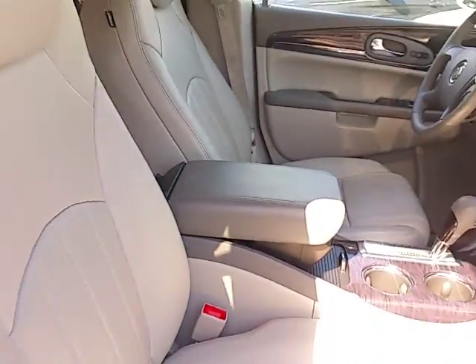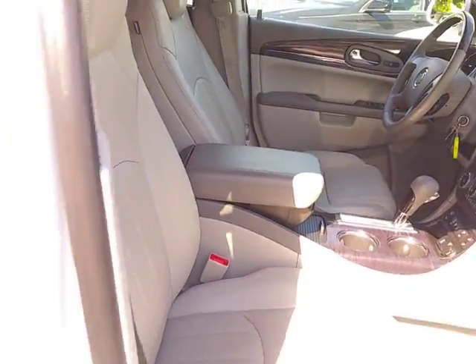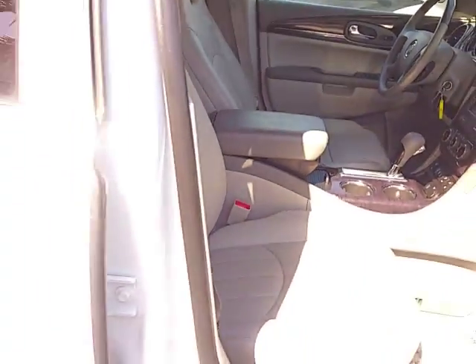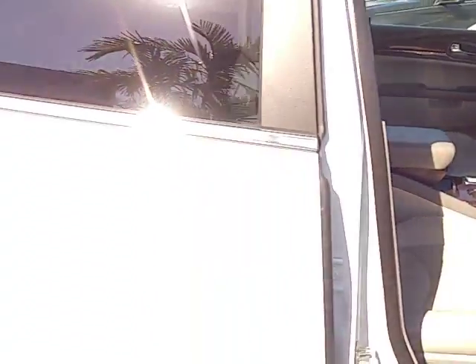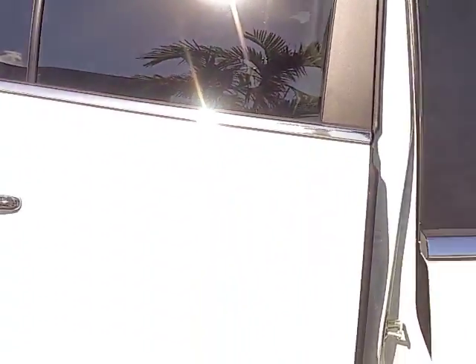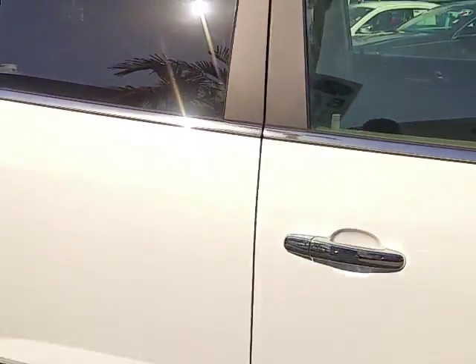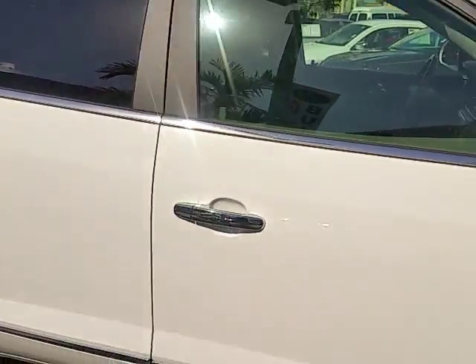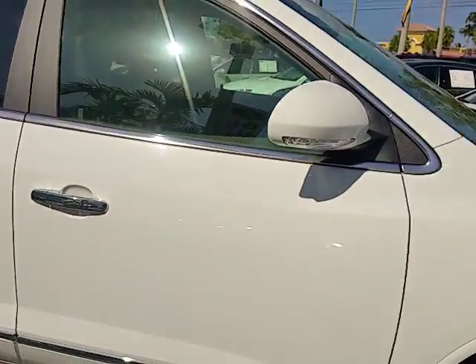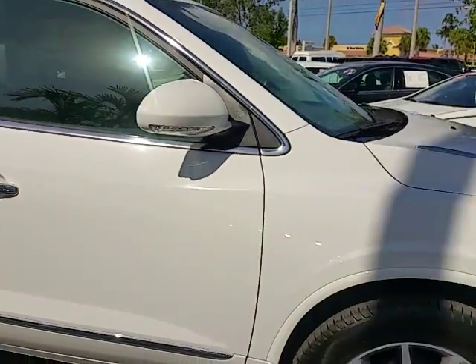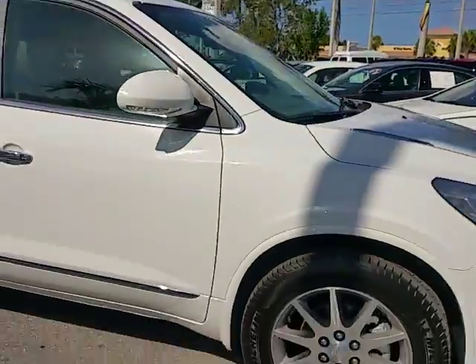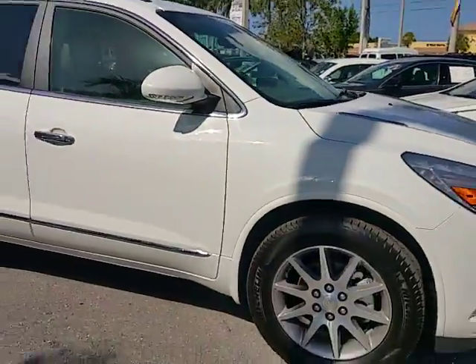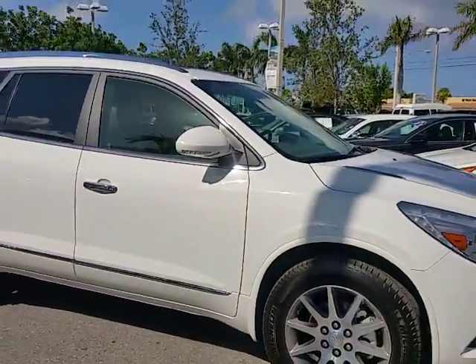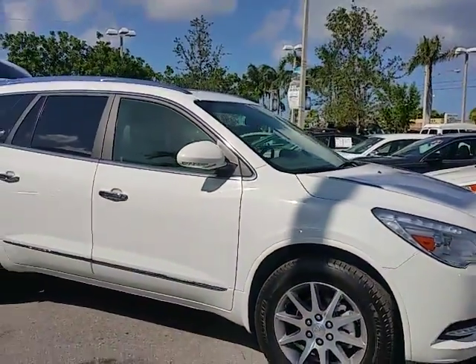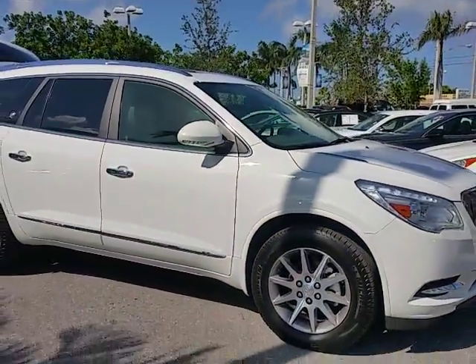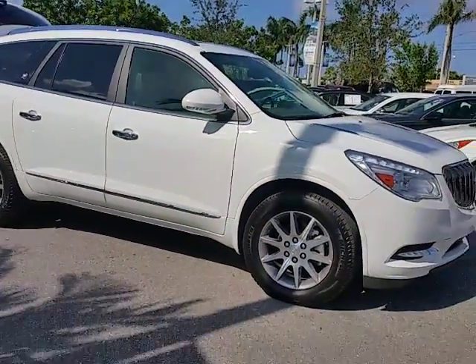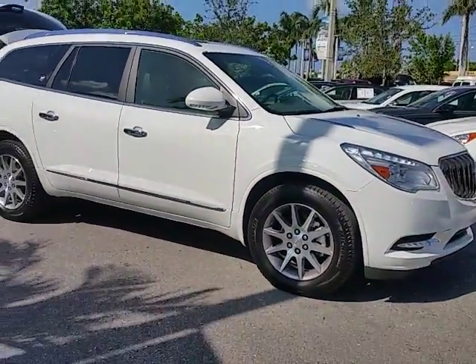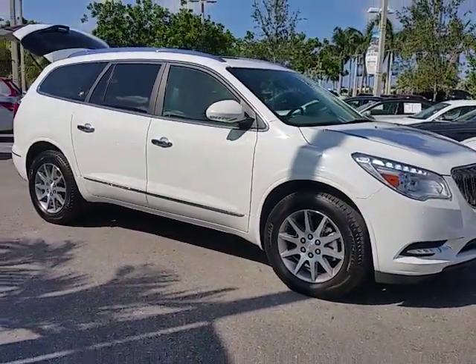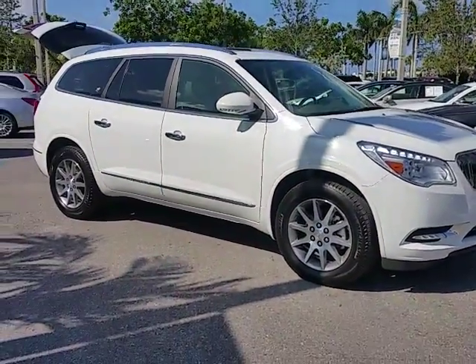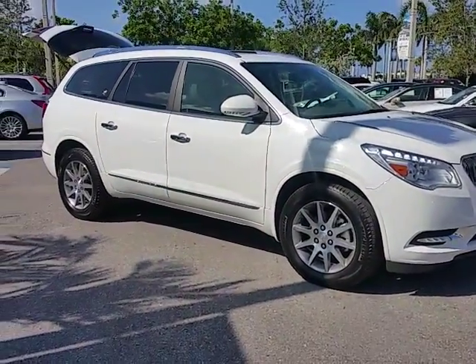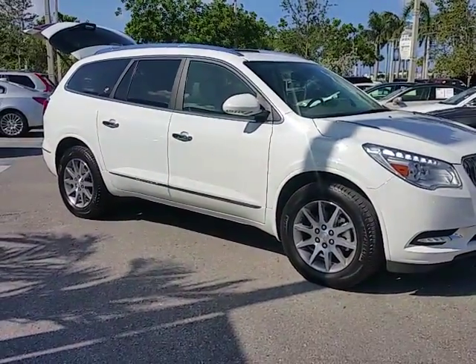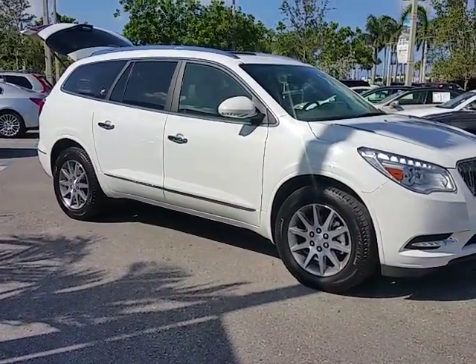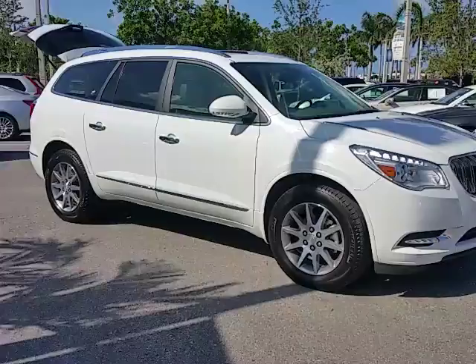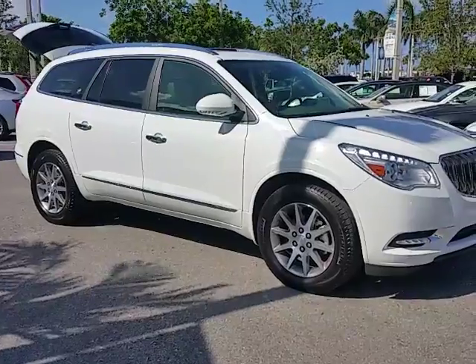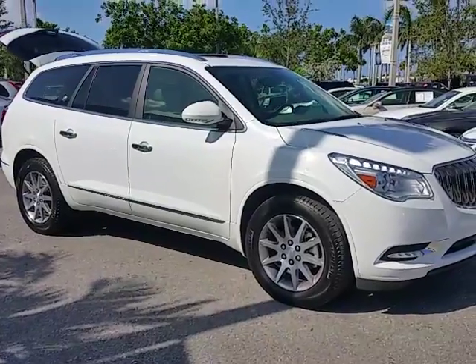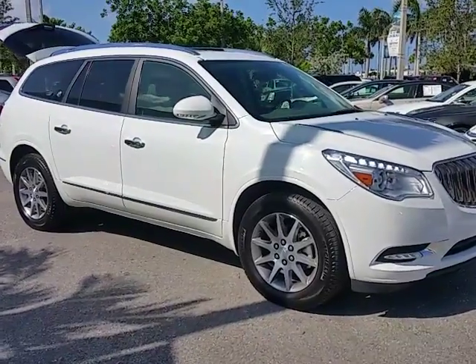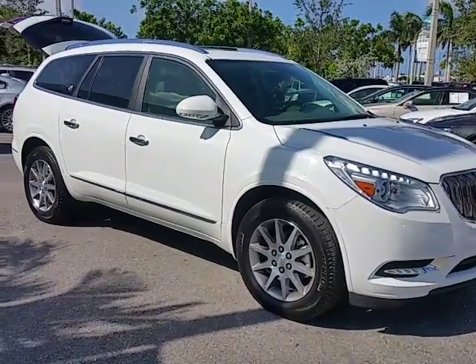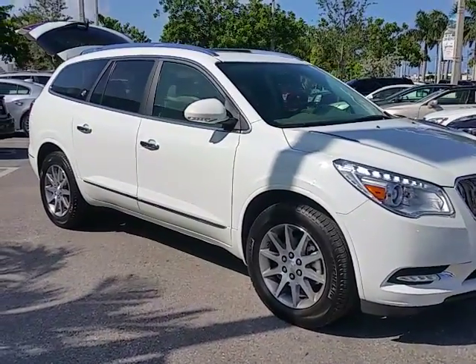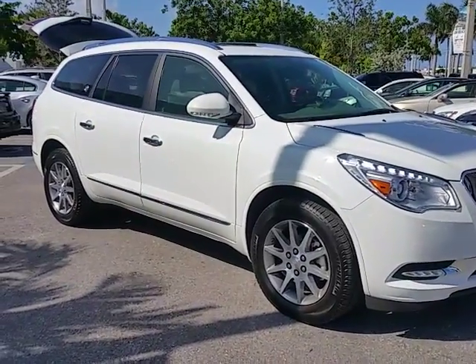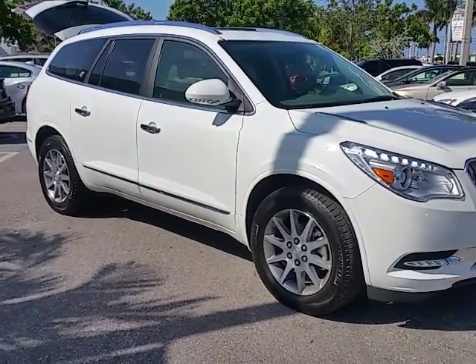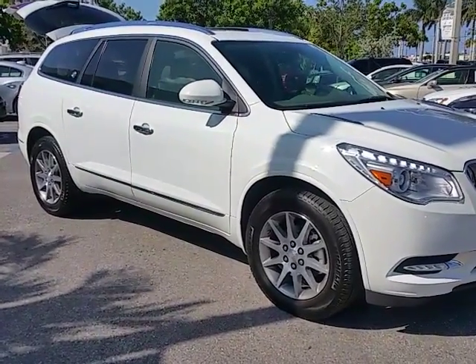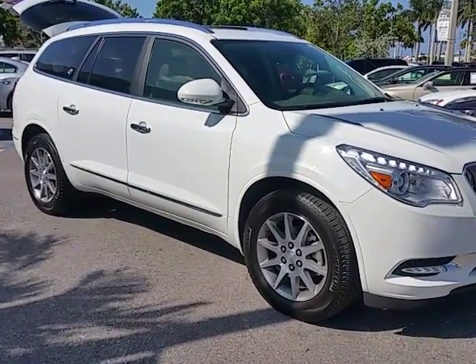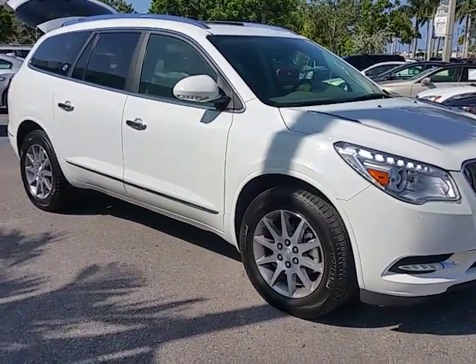I wanted to make this video for you because I know you're coming down from Tampa and it's going to be a little while — so you can take a look at your beautiful car that's going to be parked in the driveway. Give me a call at 954-553-0489. I appreciate it, thank you, drive safe, see you soon.